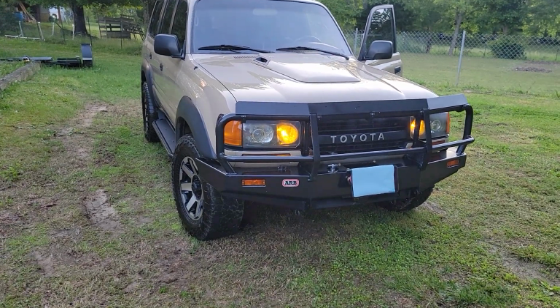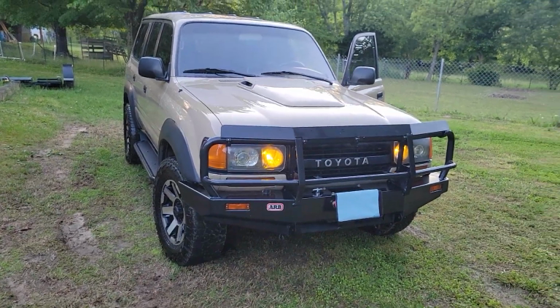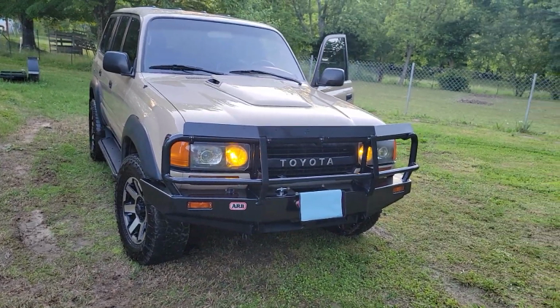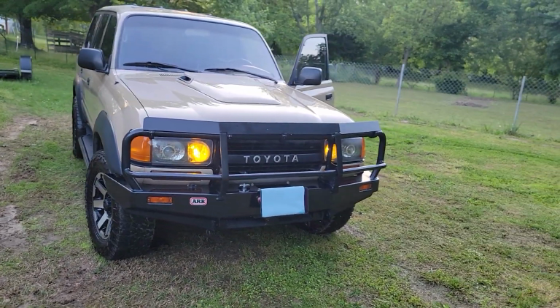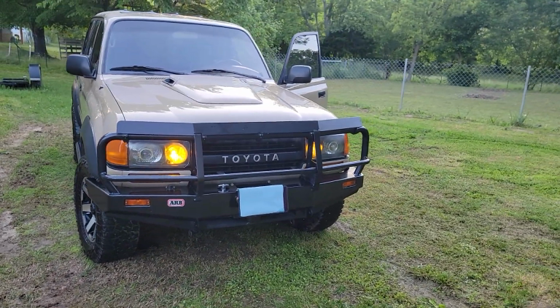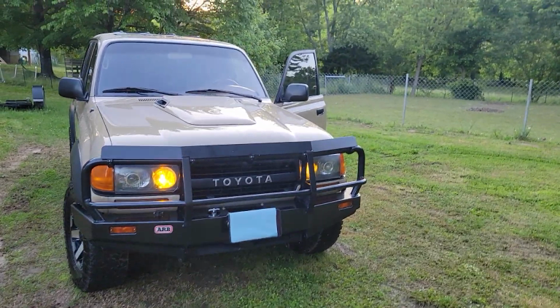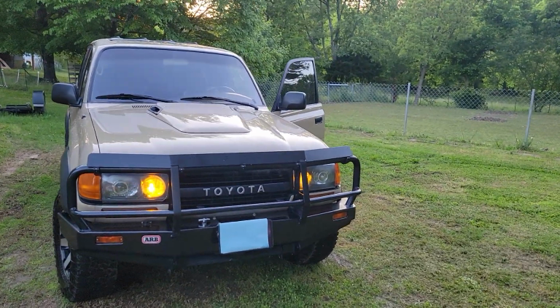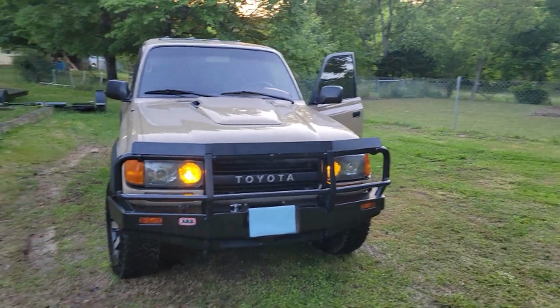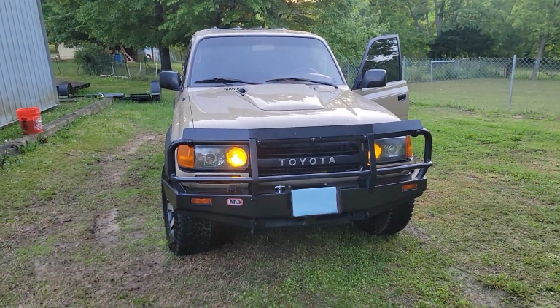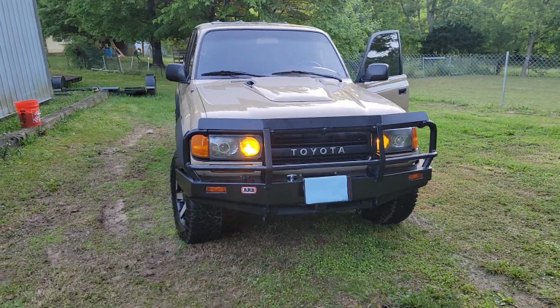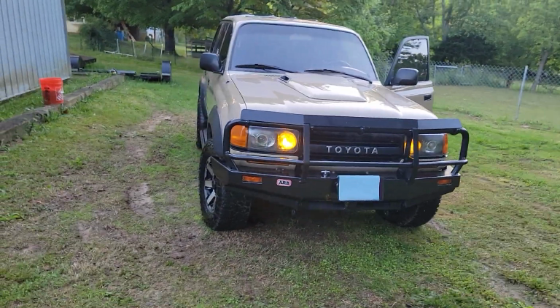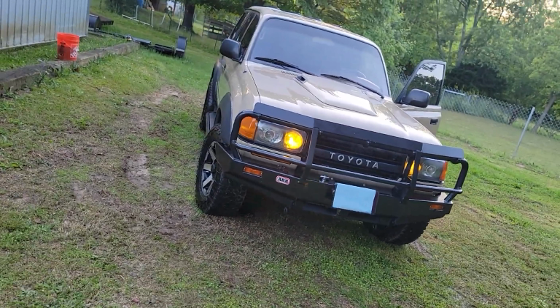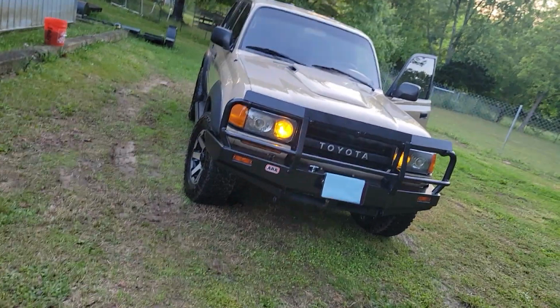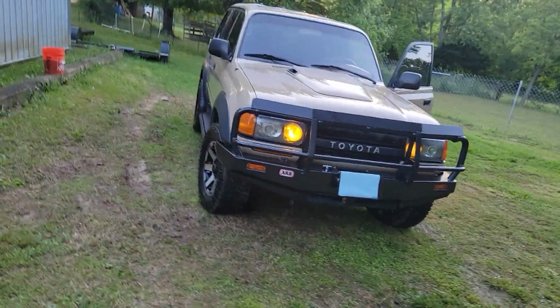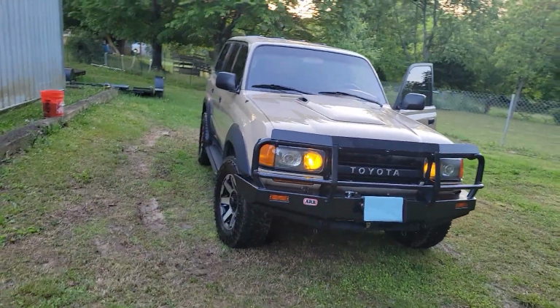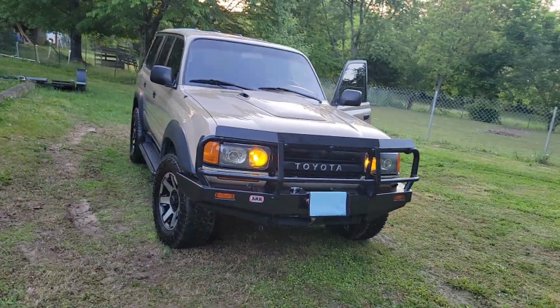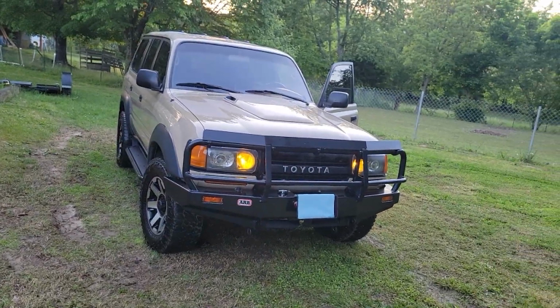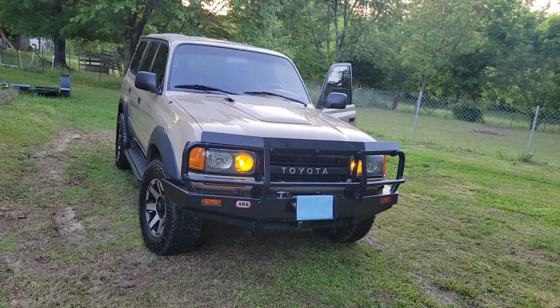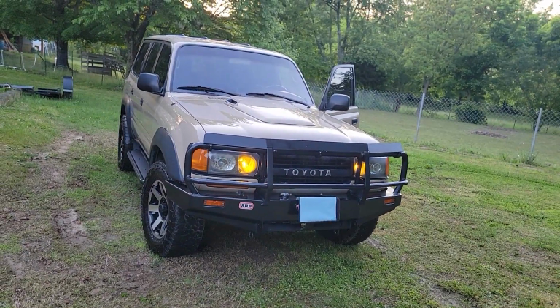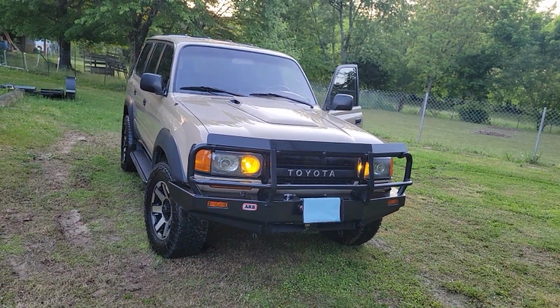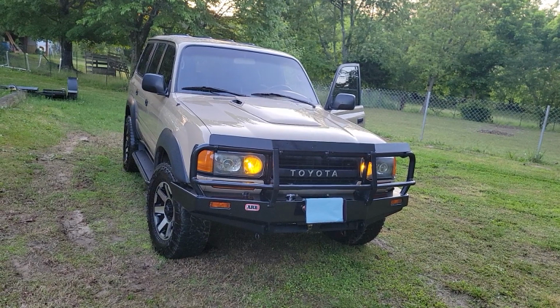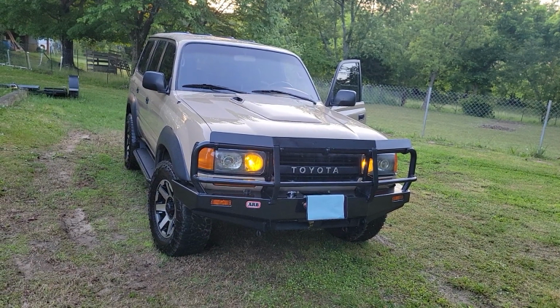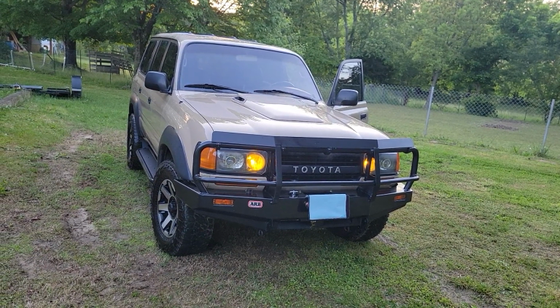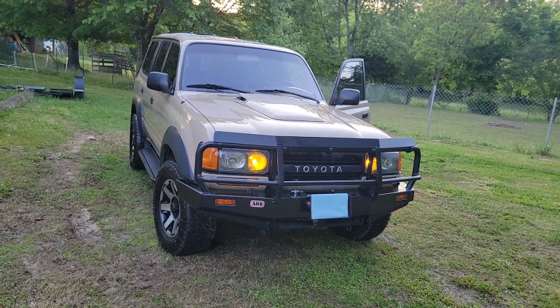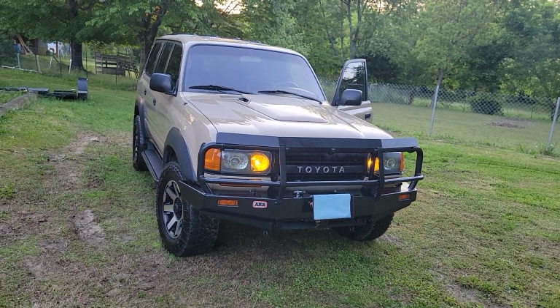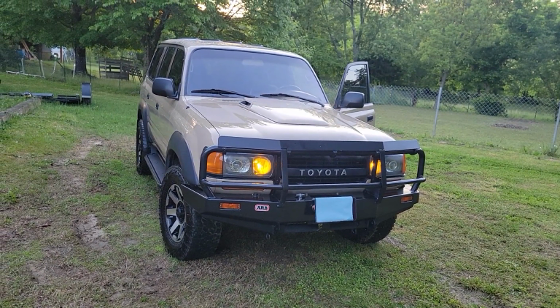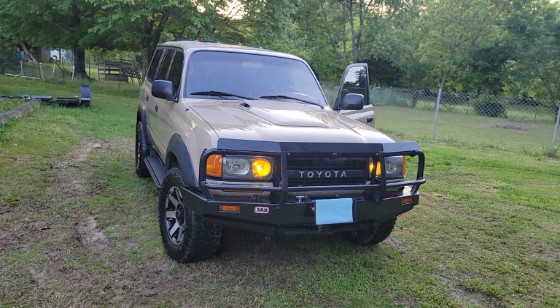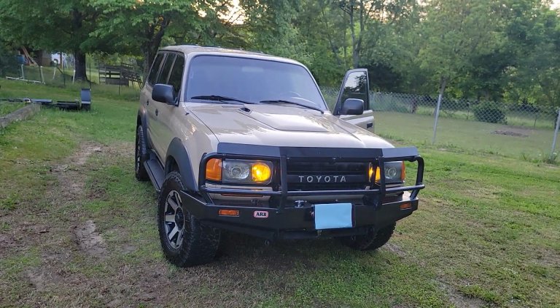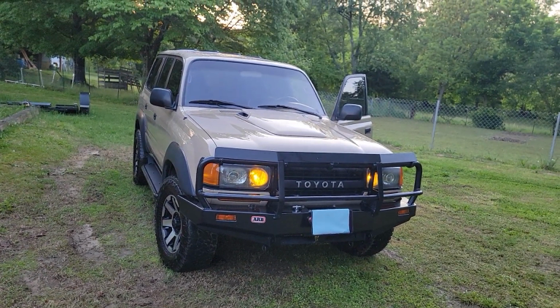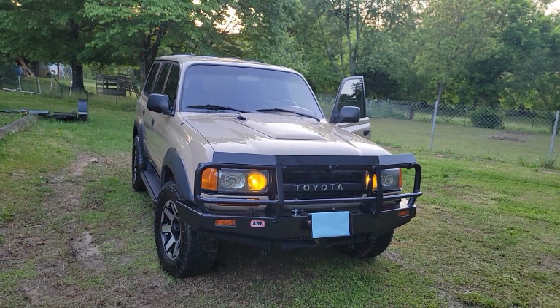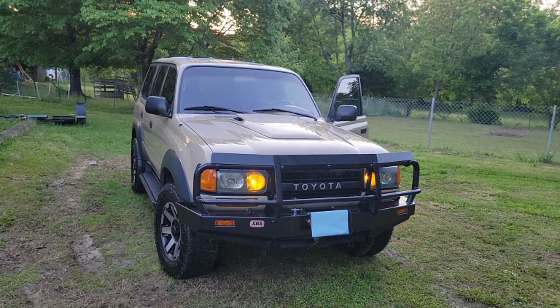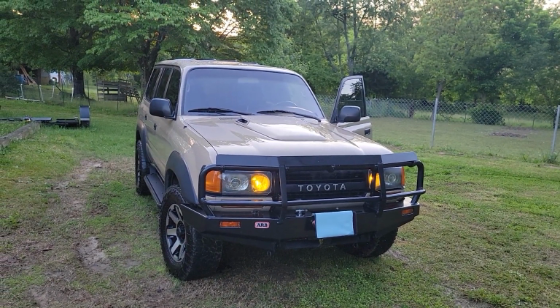Well, I got it back on the road. It's been in storage in some weird places for quite a while. I got it out and did some basic, real quick maintenance to see if I could drive around town and see what it's doing.